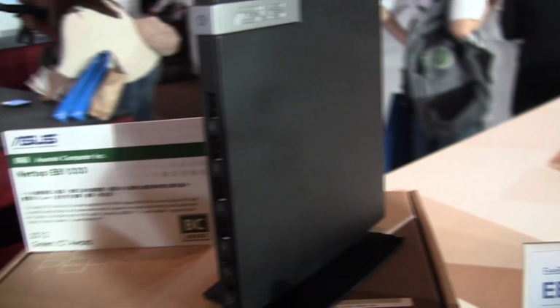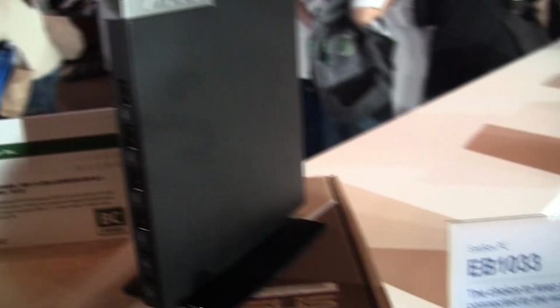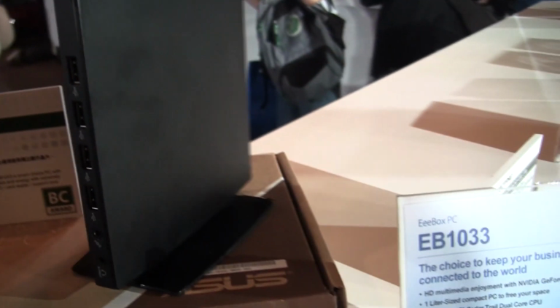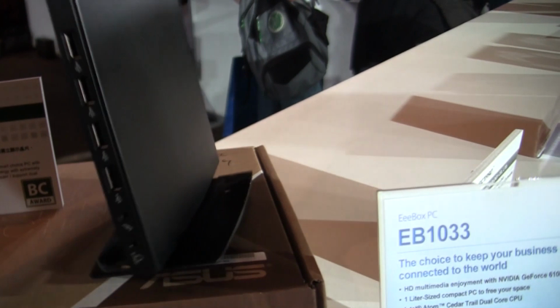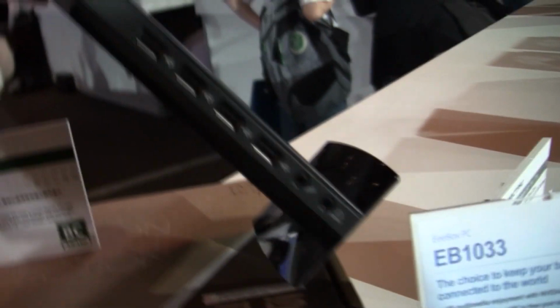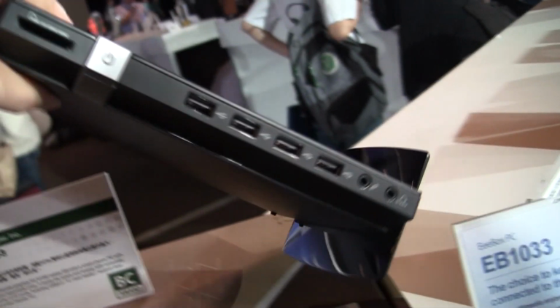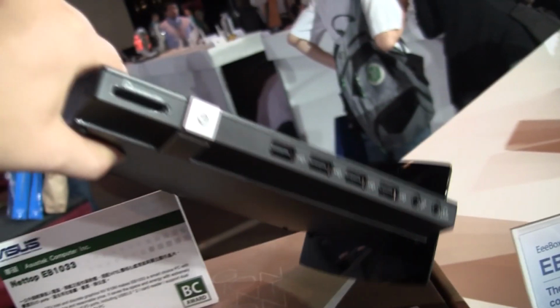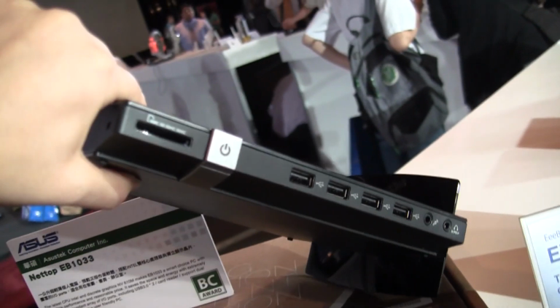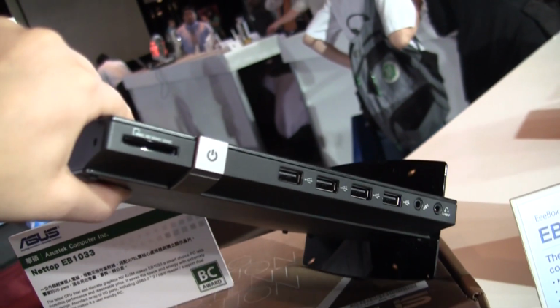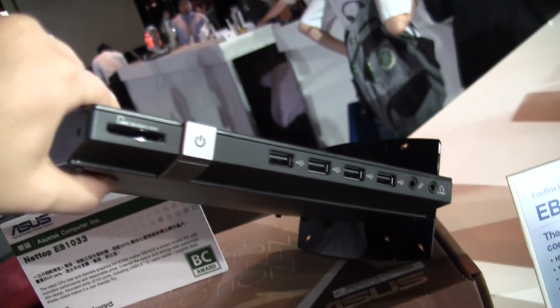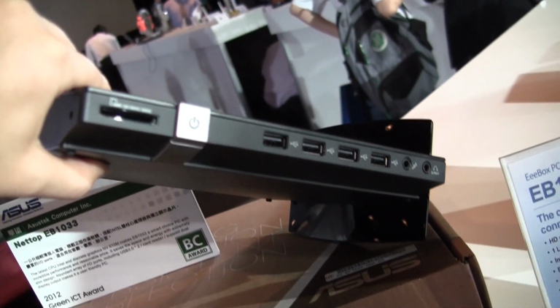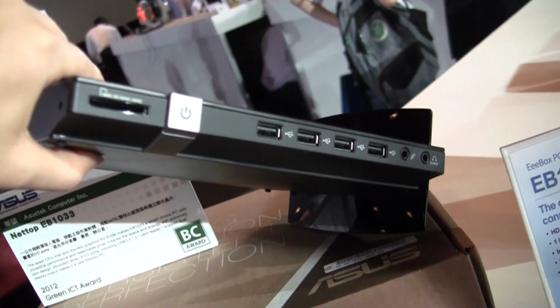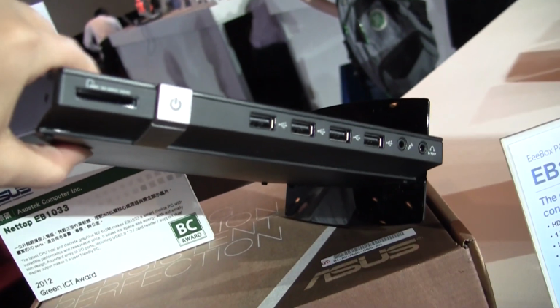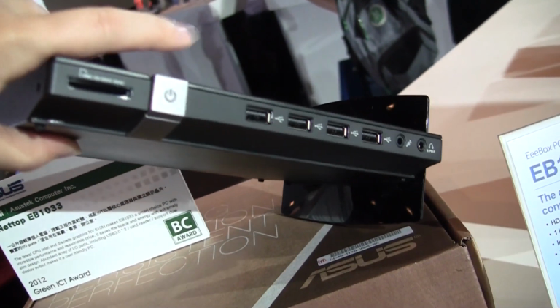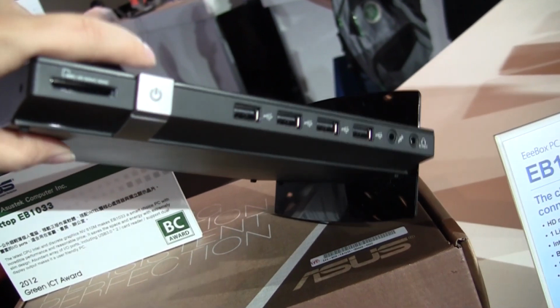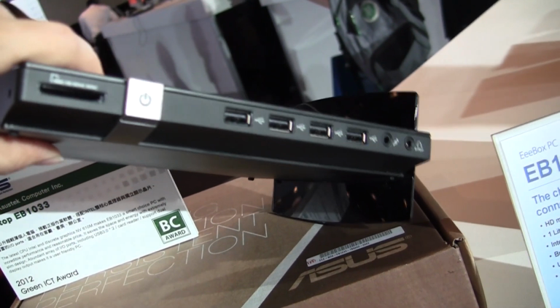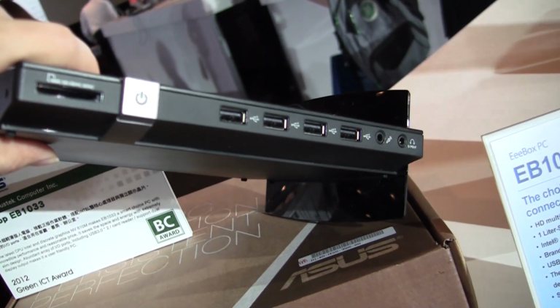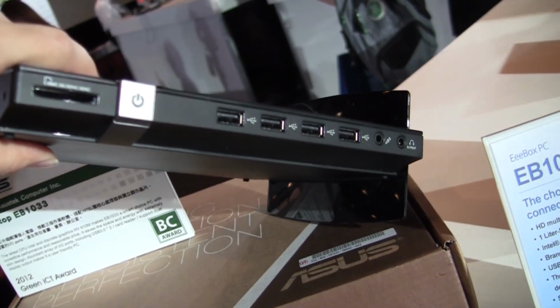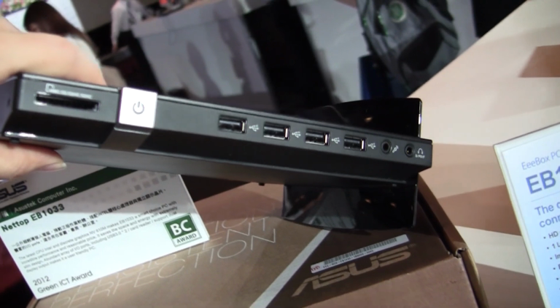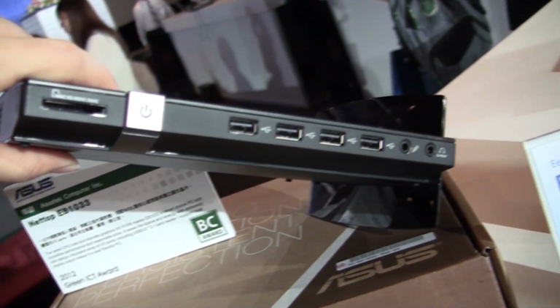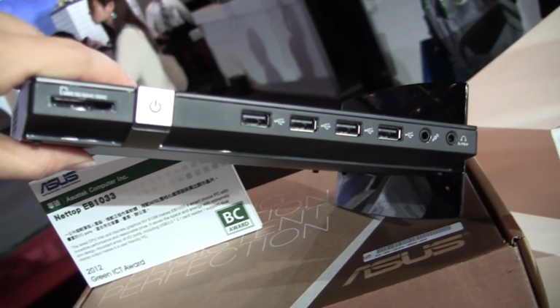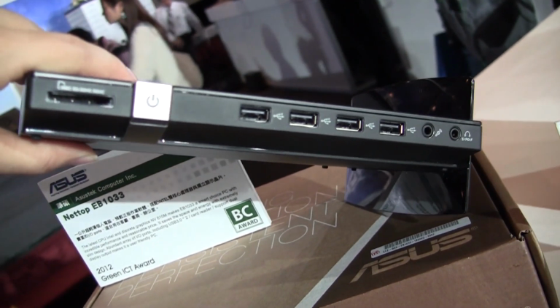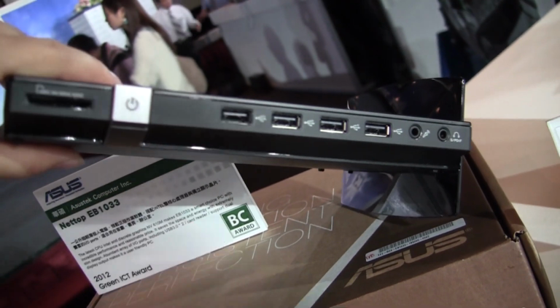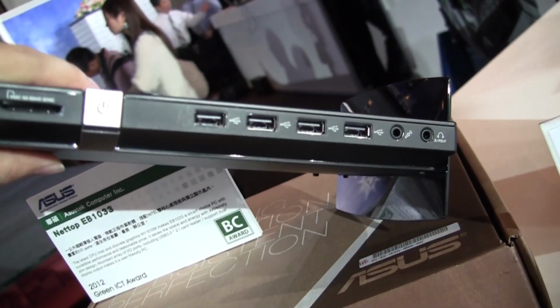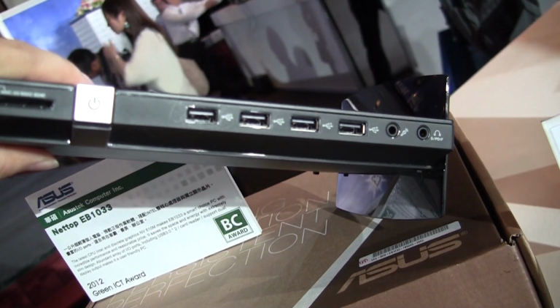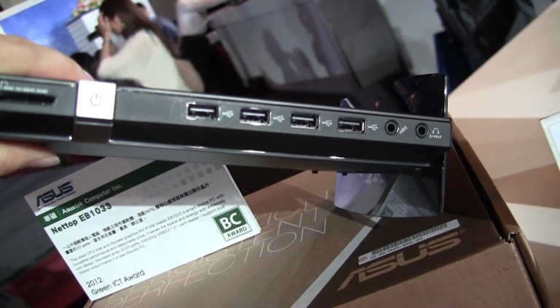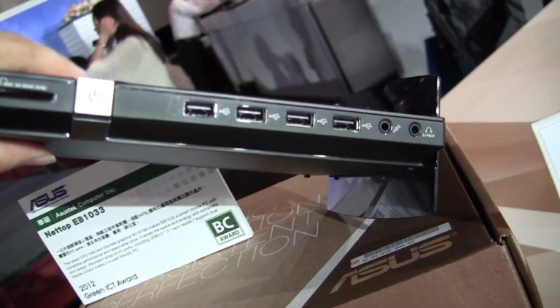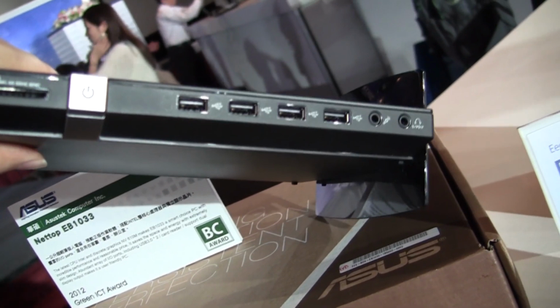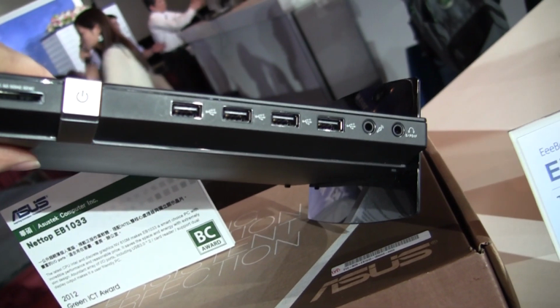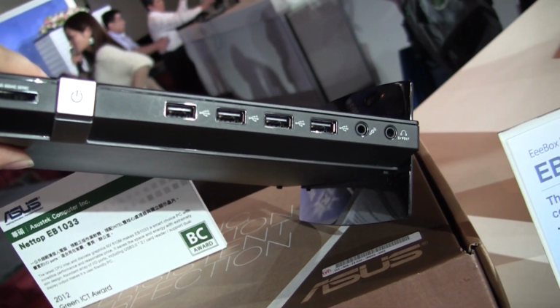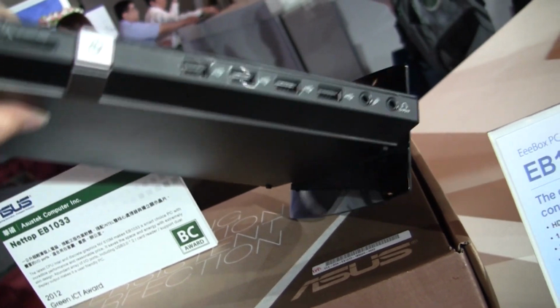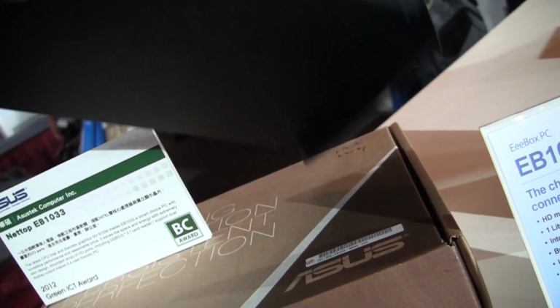Around the front you can see that we have a multi-card reader, a power switch, 4 USB 2.0 ports, and dual audio jacks — microphone and headphone.